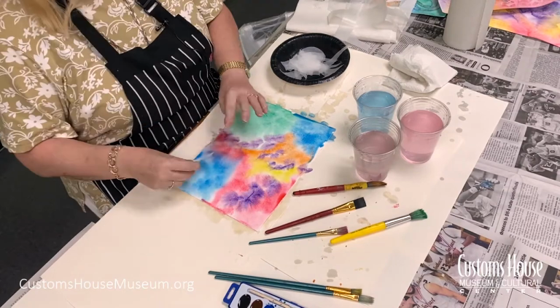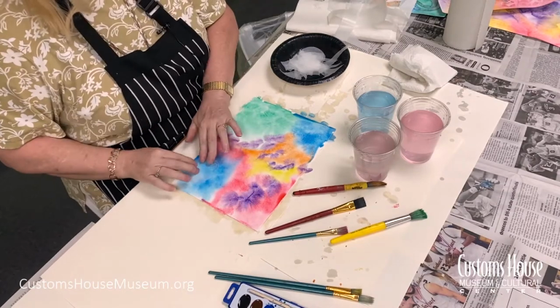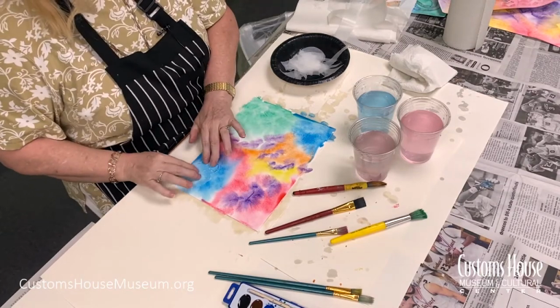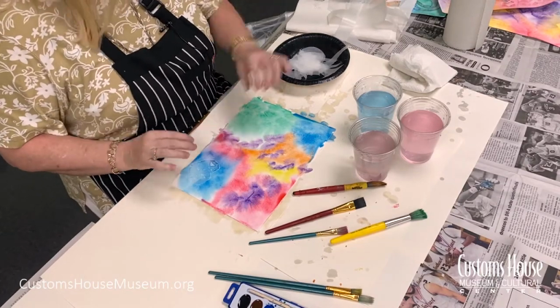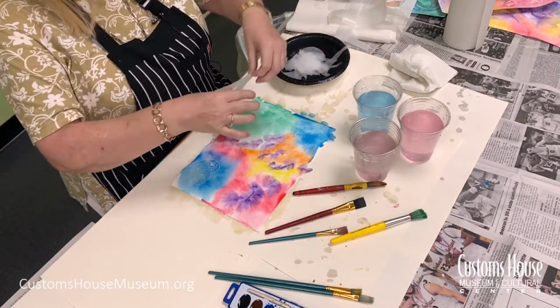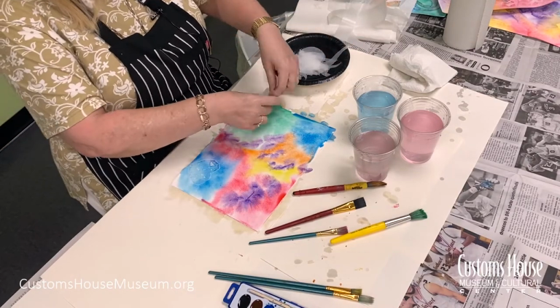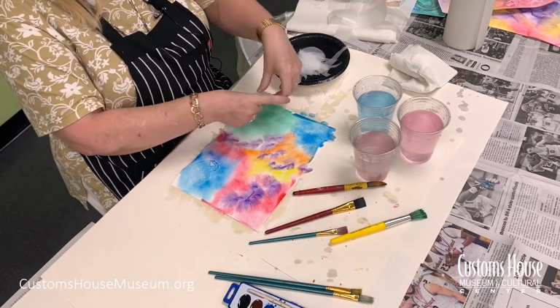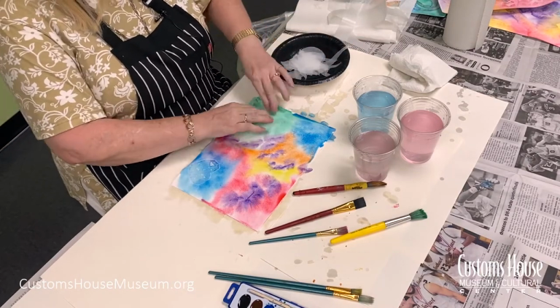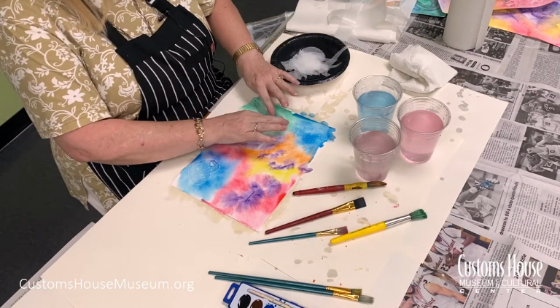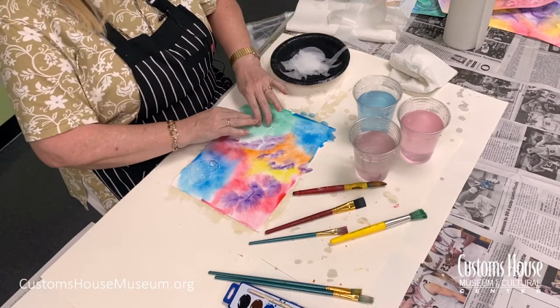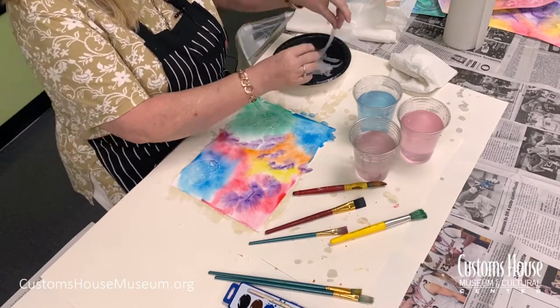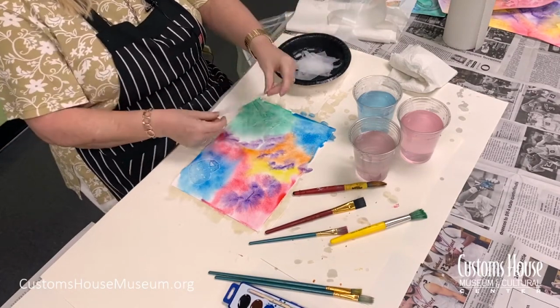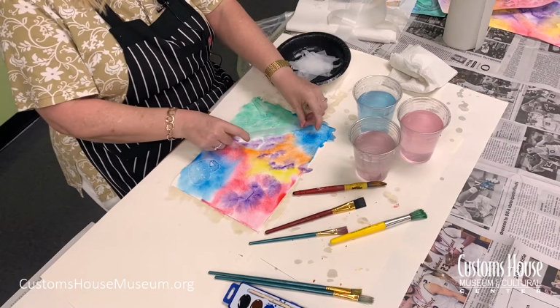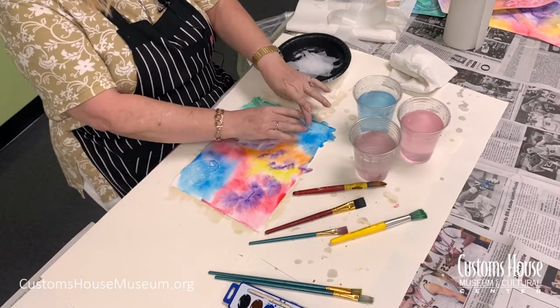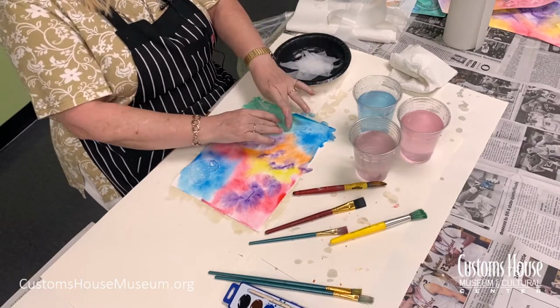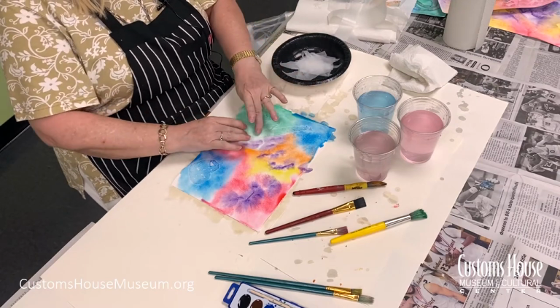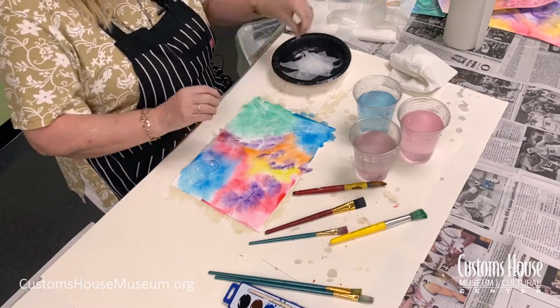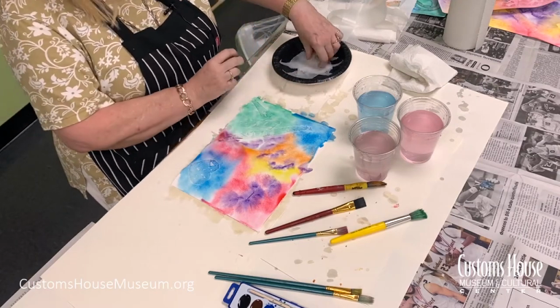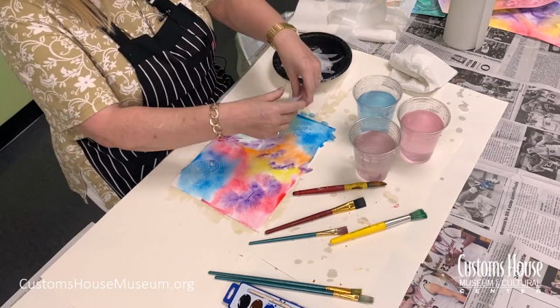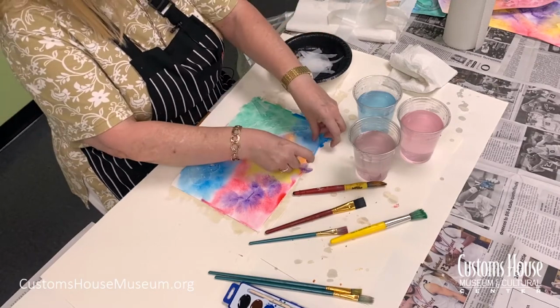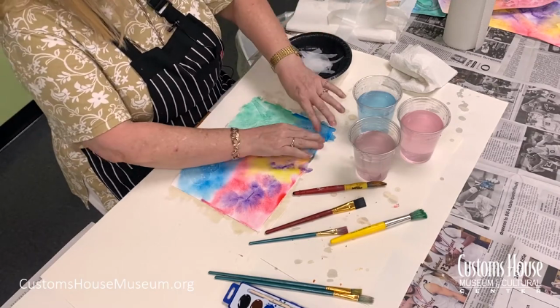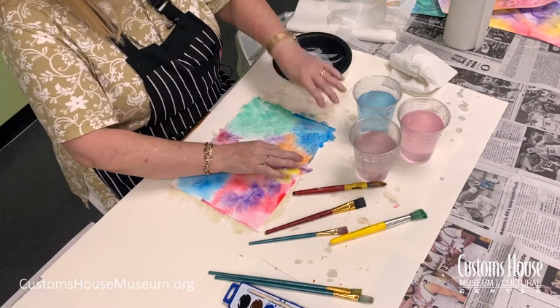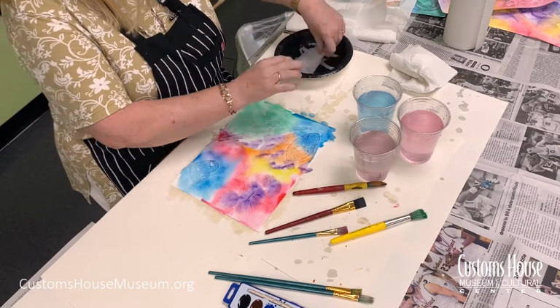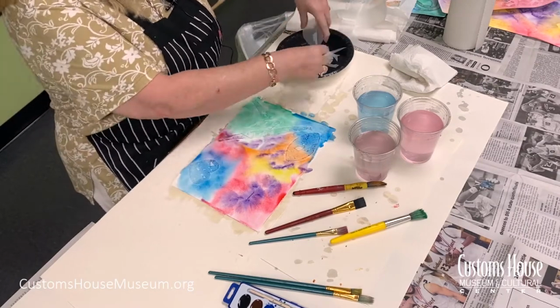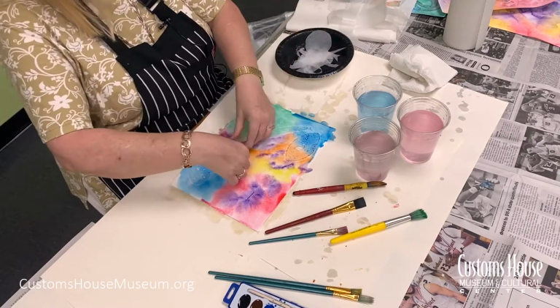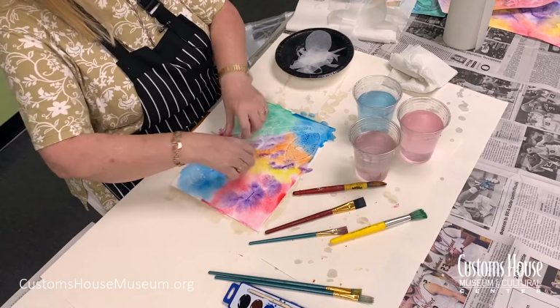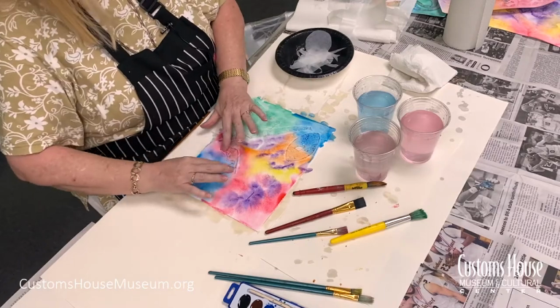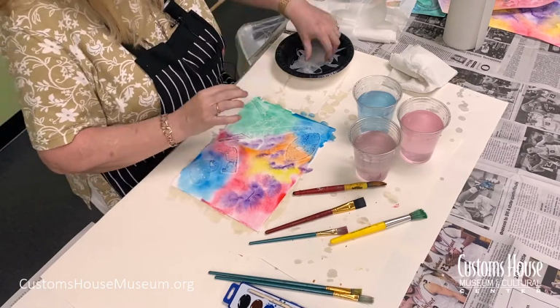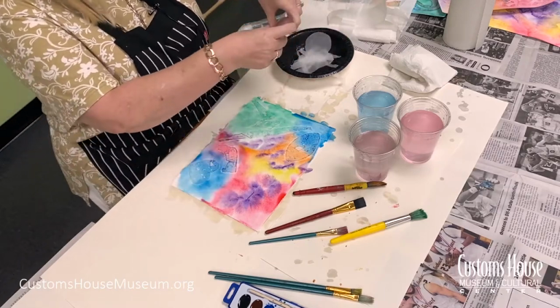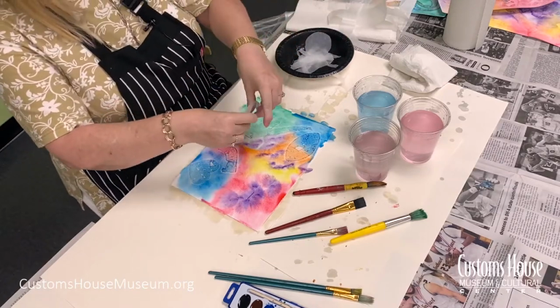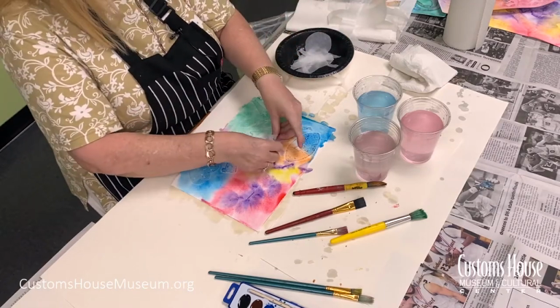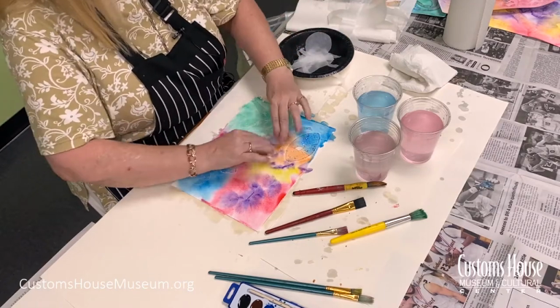Next, we apply our wax paper shapes onto the canvas, gently pressing them down onto the paper, and then set it aside to dry.